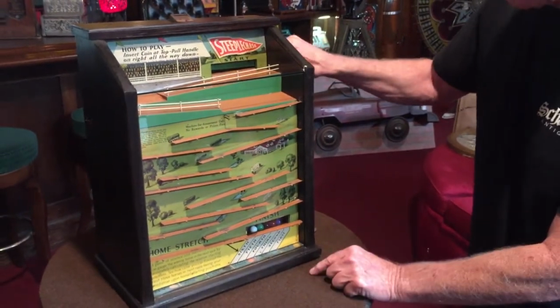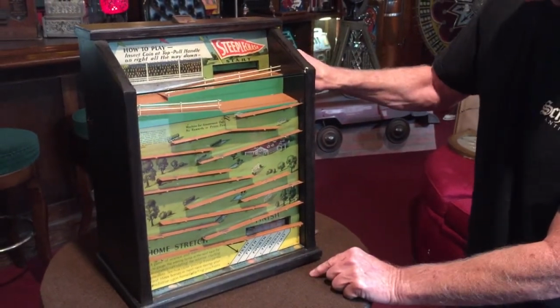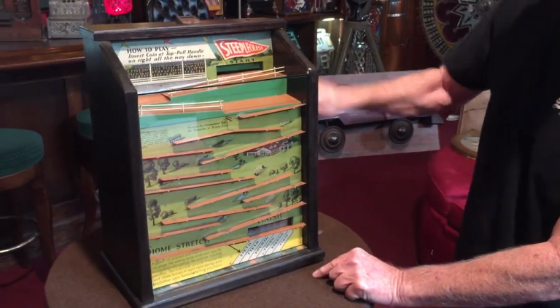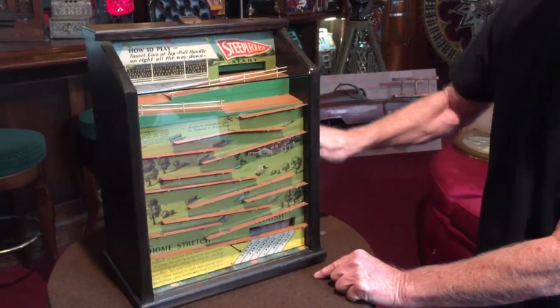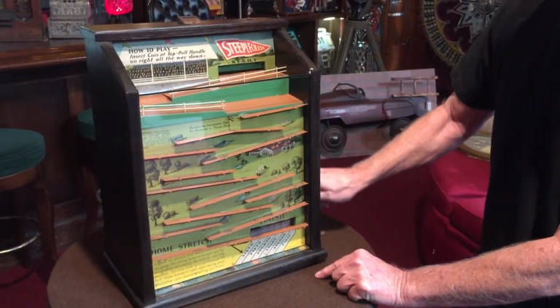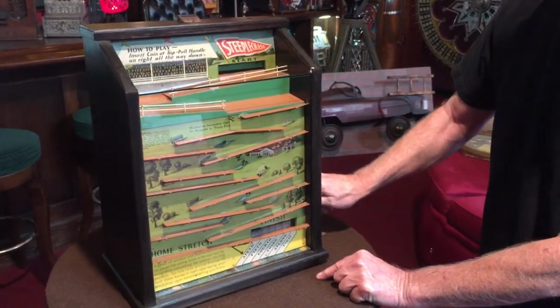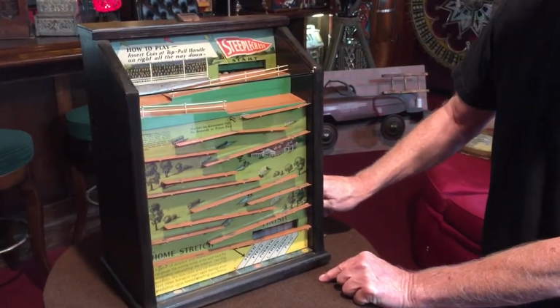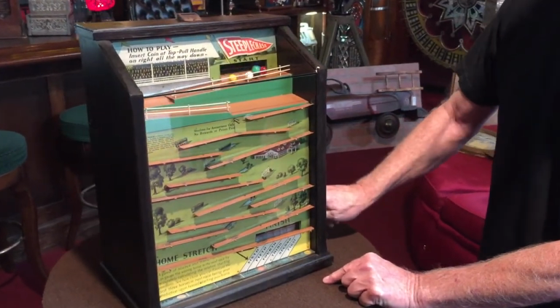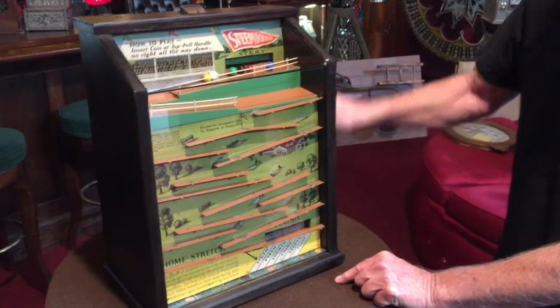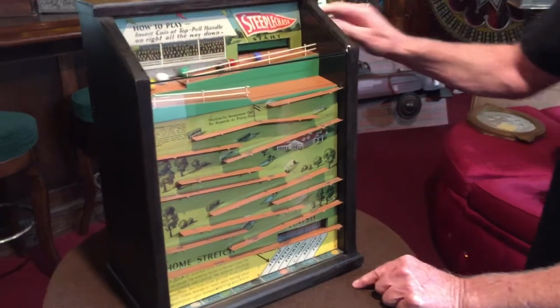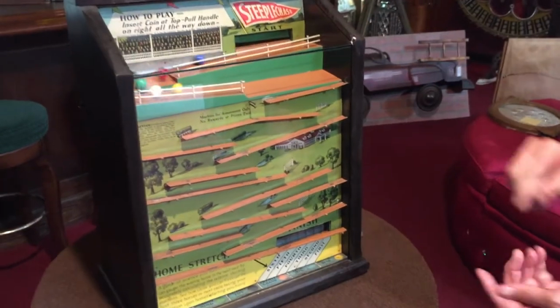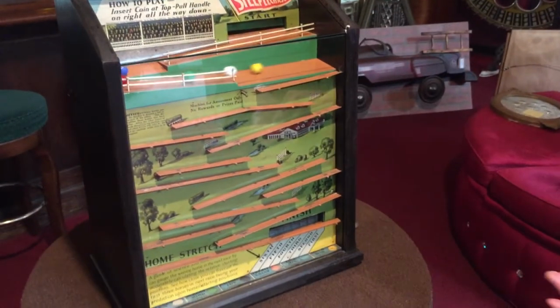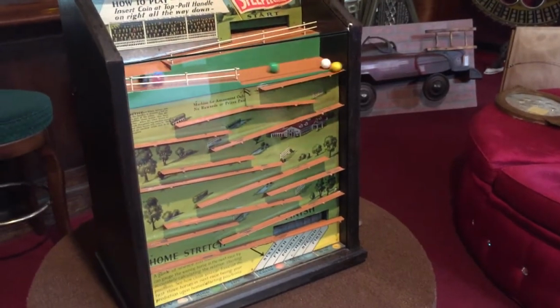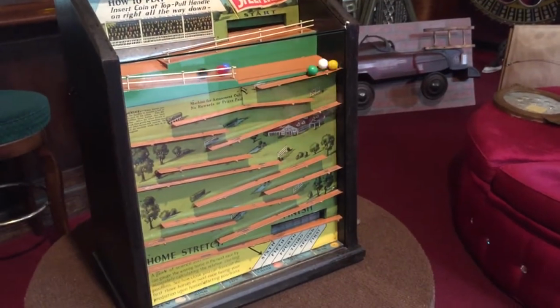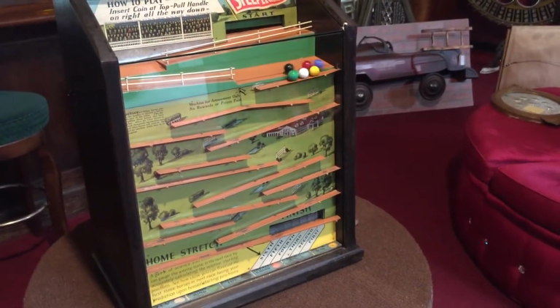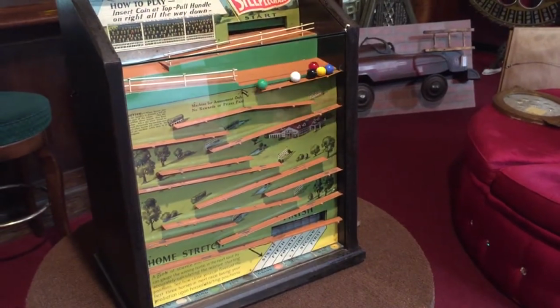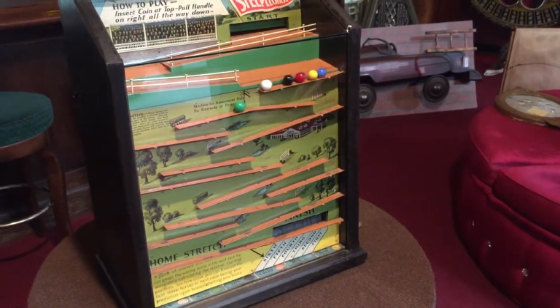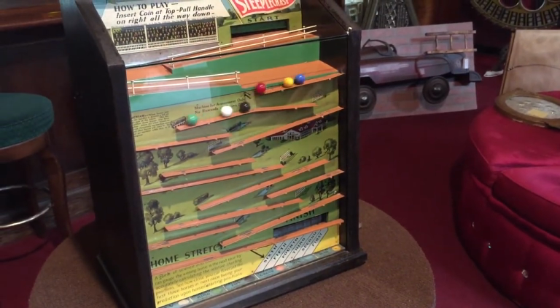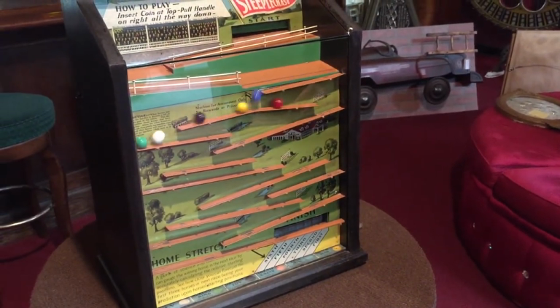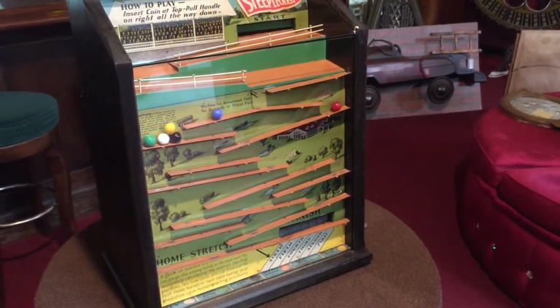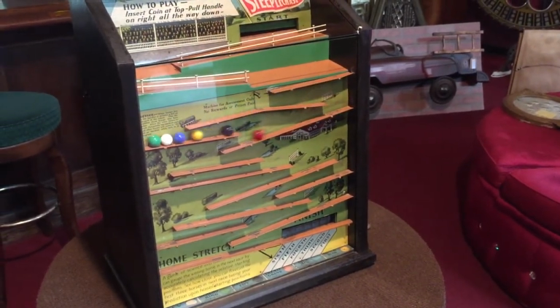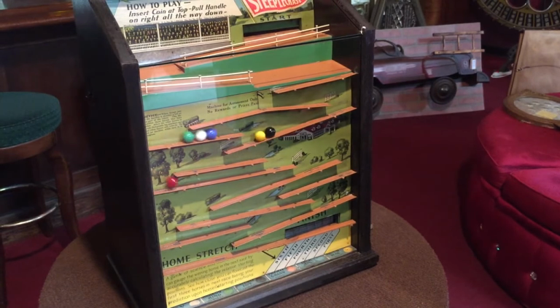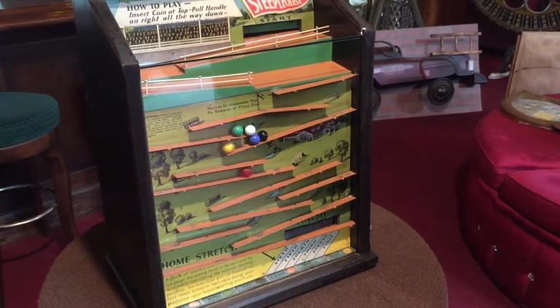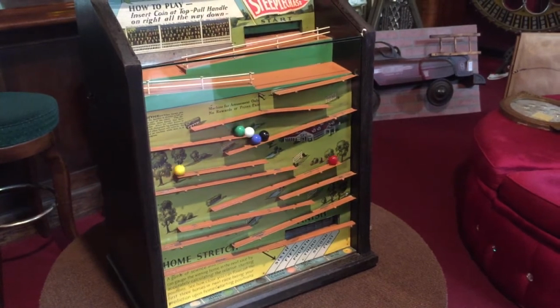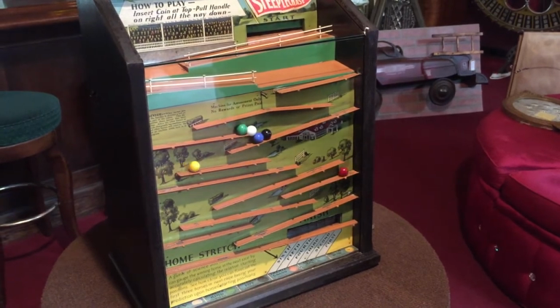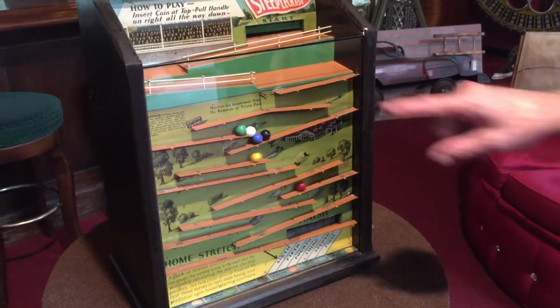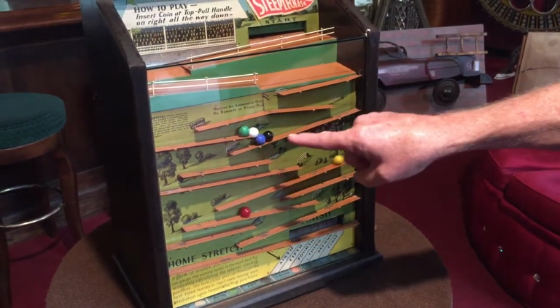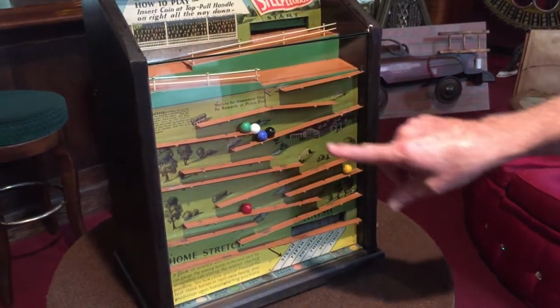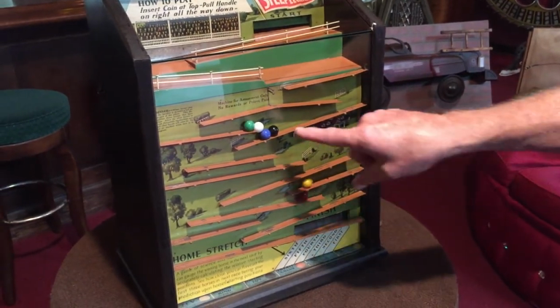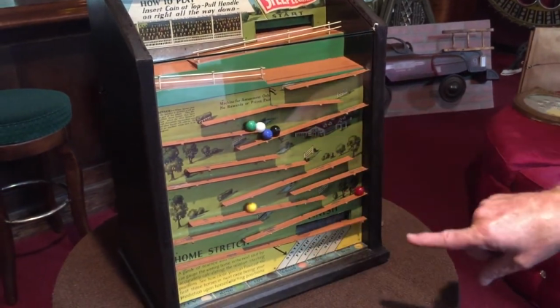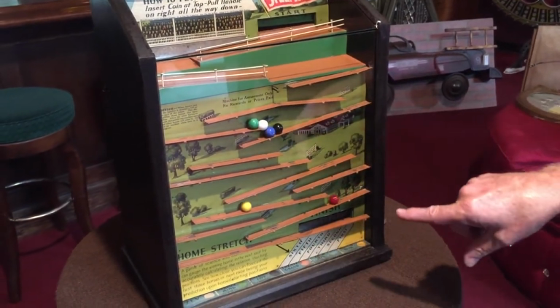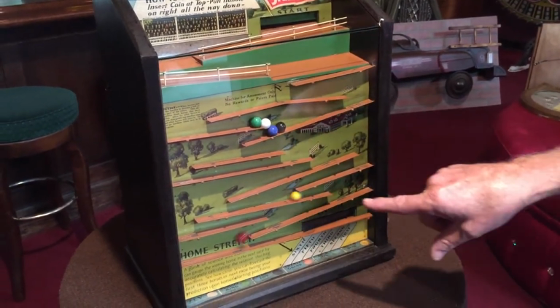So we're gonna bring the horses to the top, kick them off, and here we go. You guys are green — you're in the lead right now. You're in the lead. Oh, nope, nope. Okay, we'll talk about that in a second.